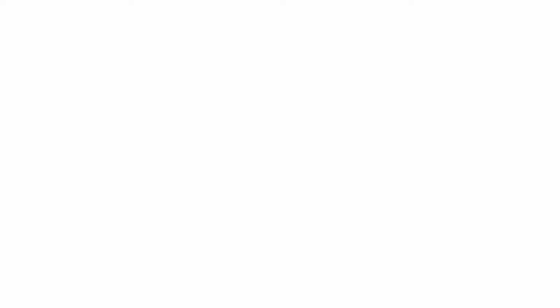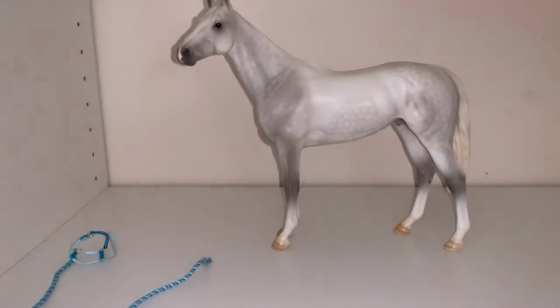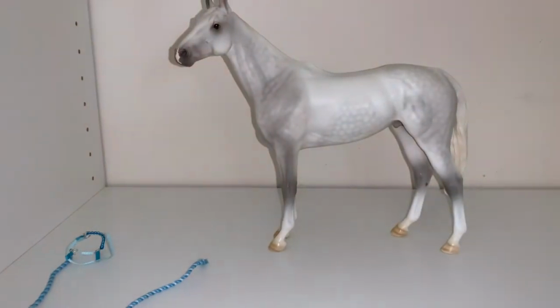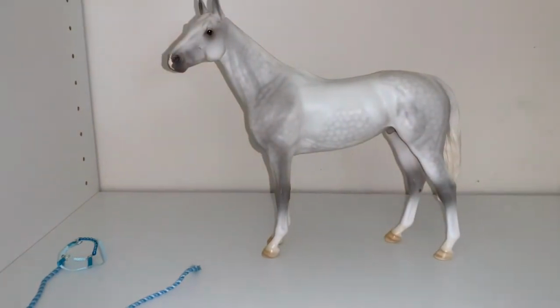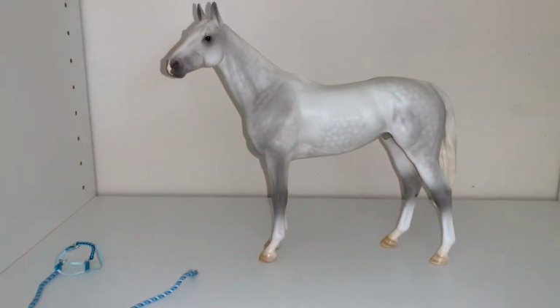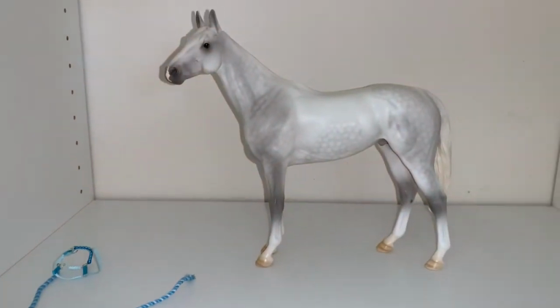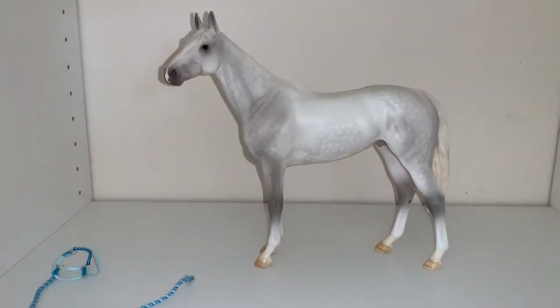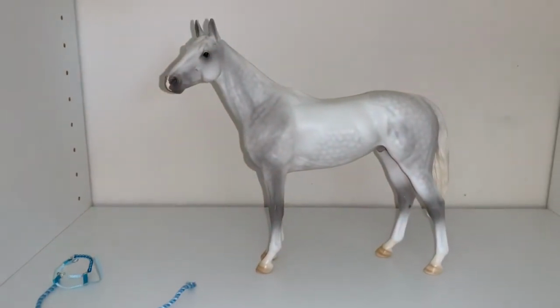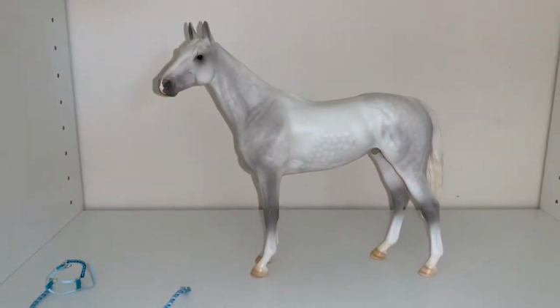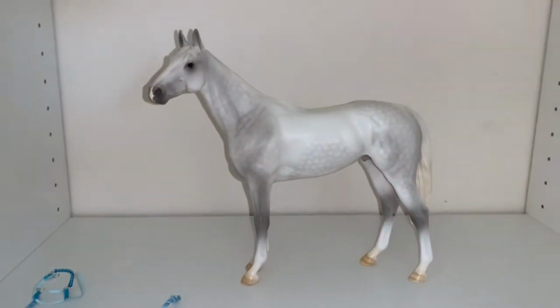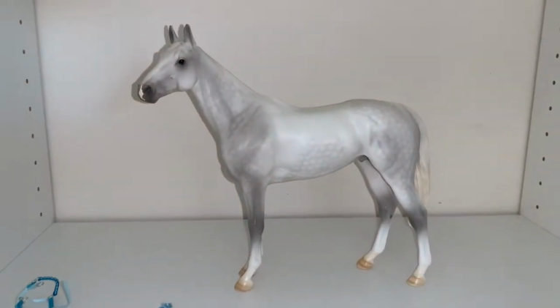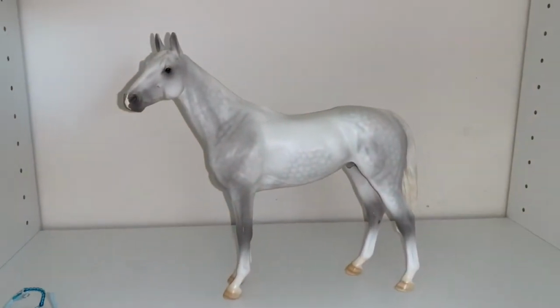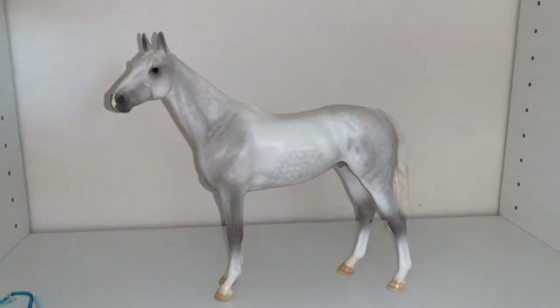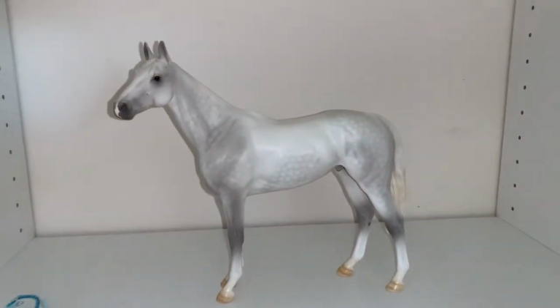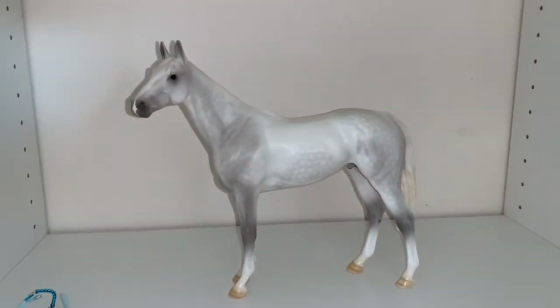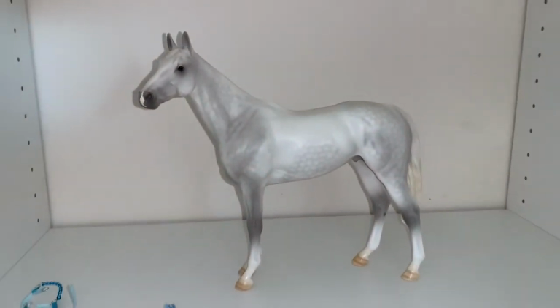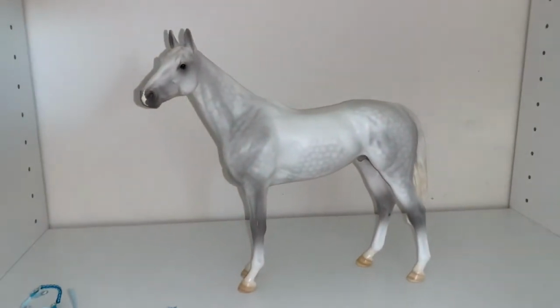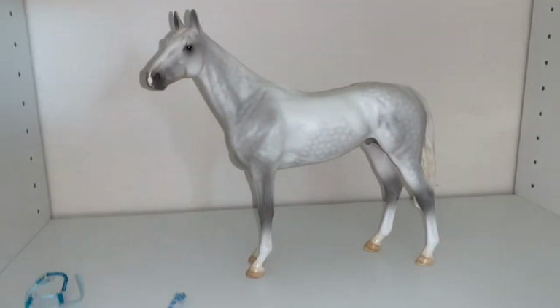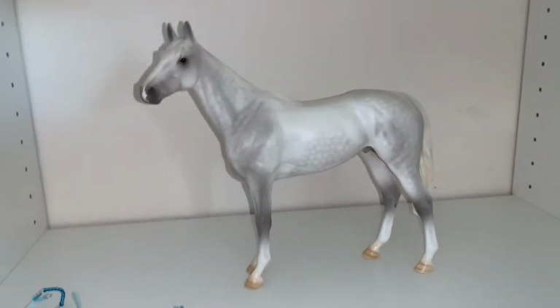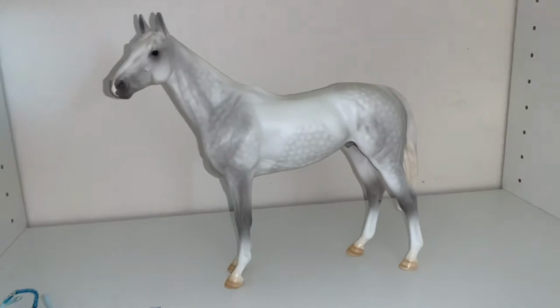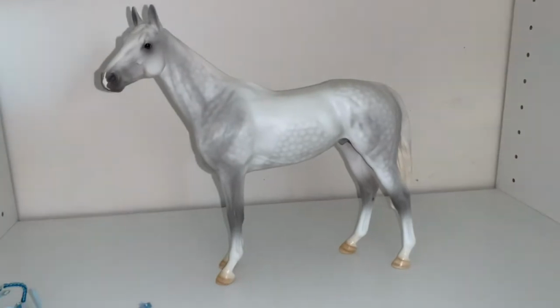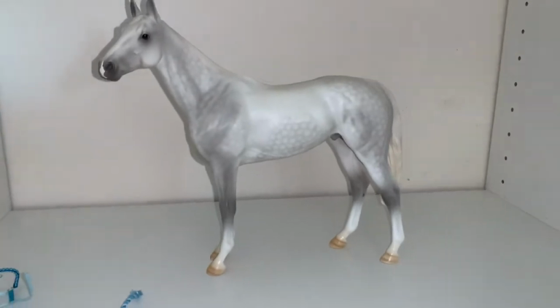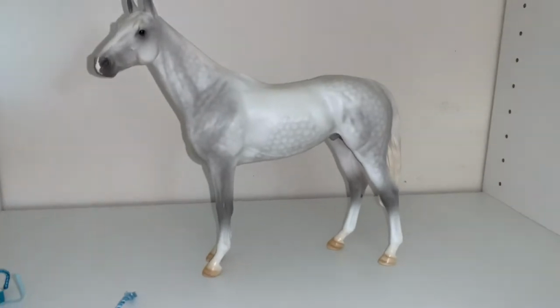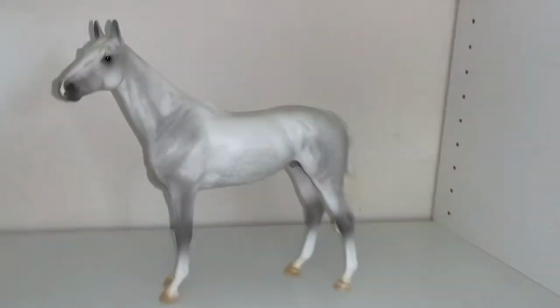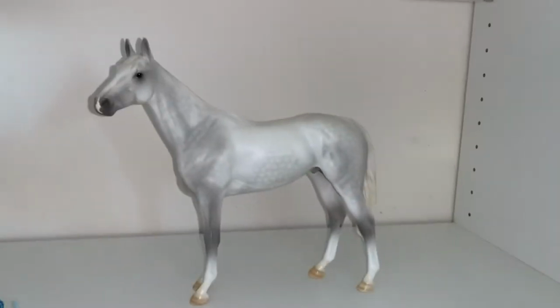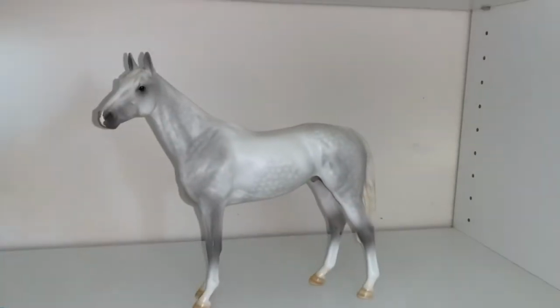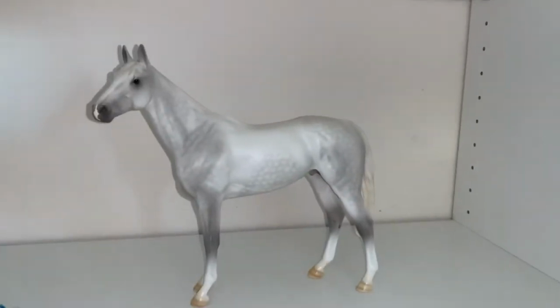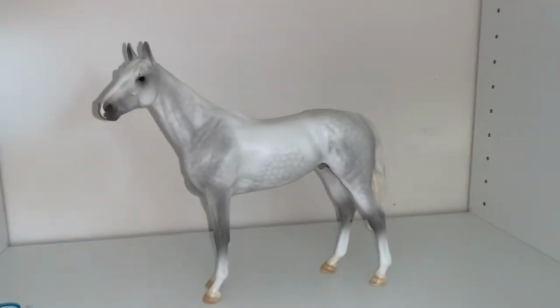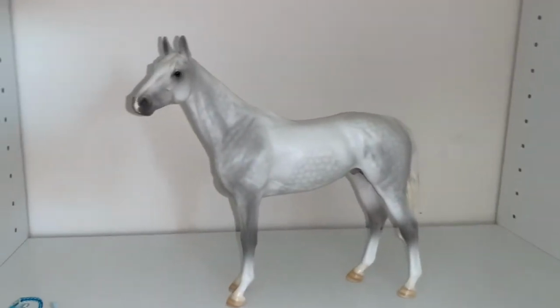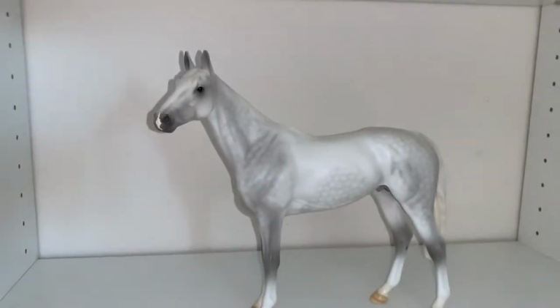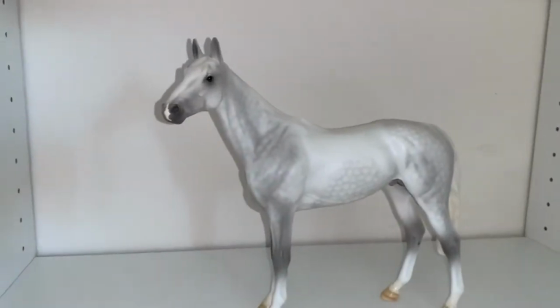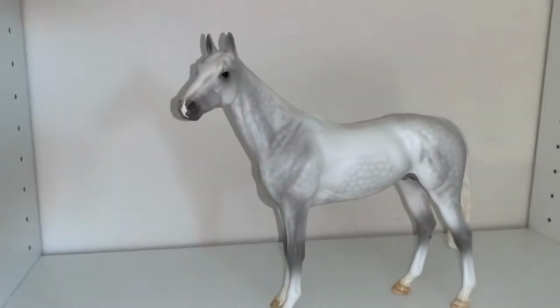Hey guys, it's Drek for Freedom Stables here, and I thought I did this review already, but apparently I did not.